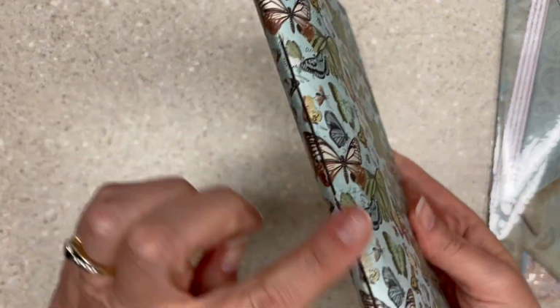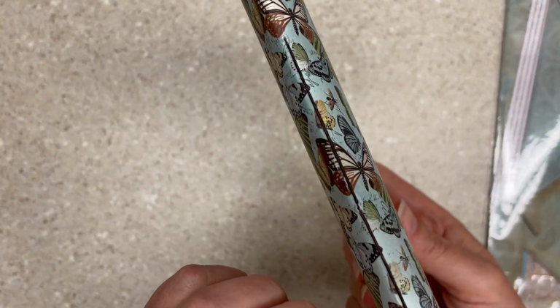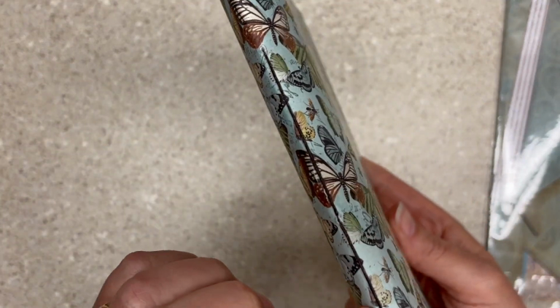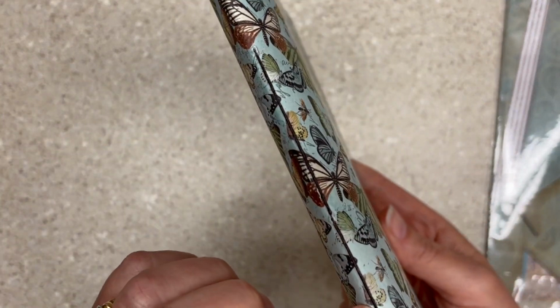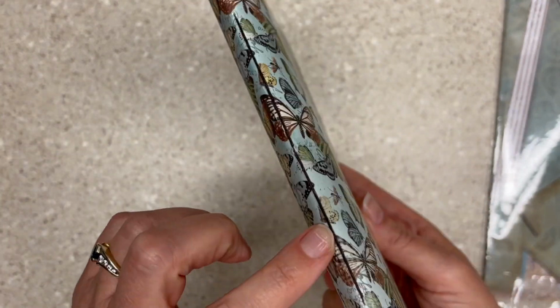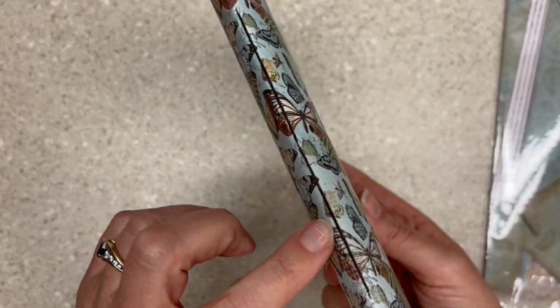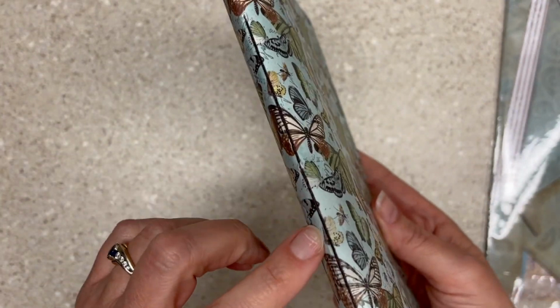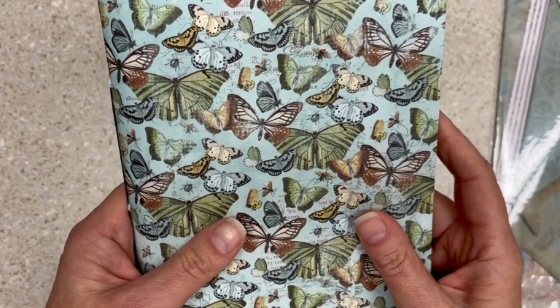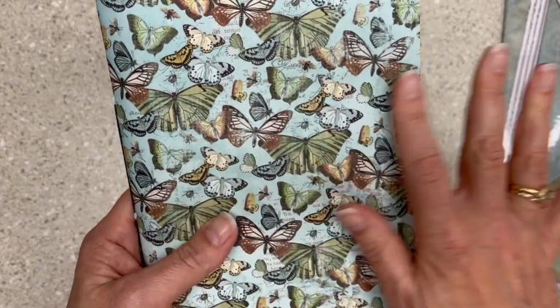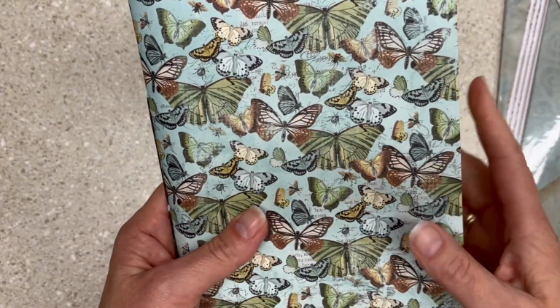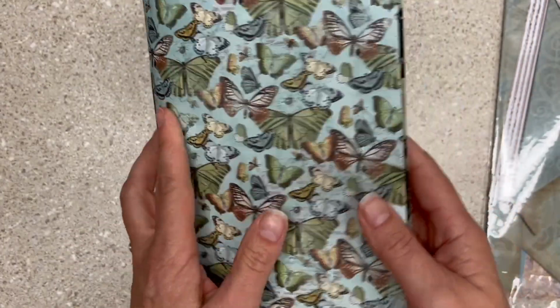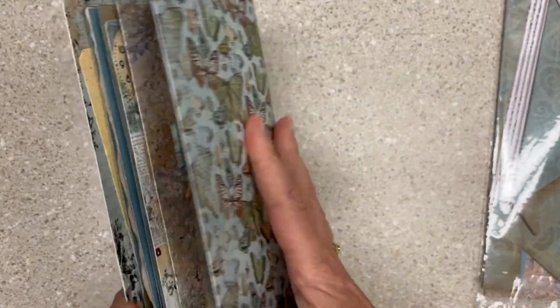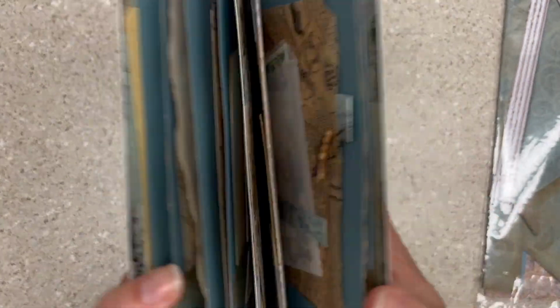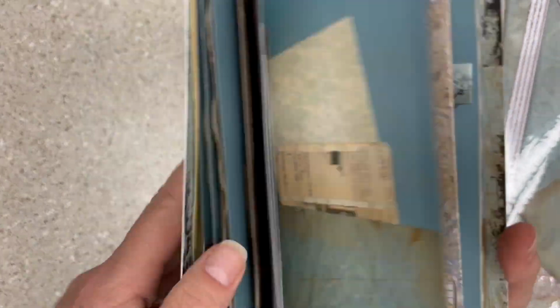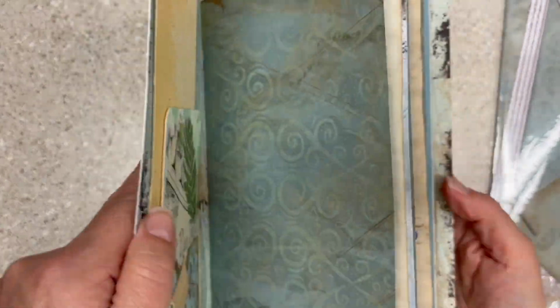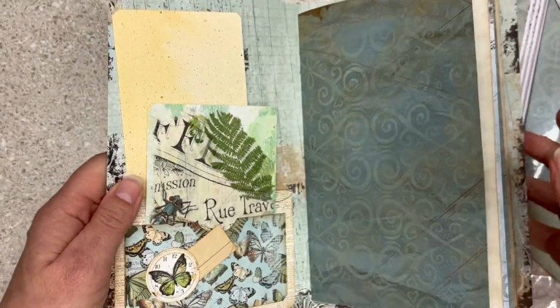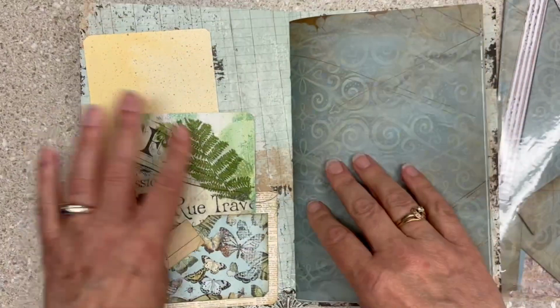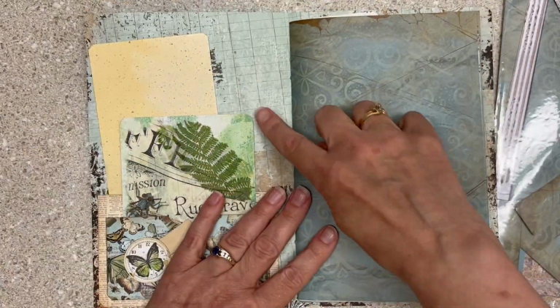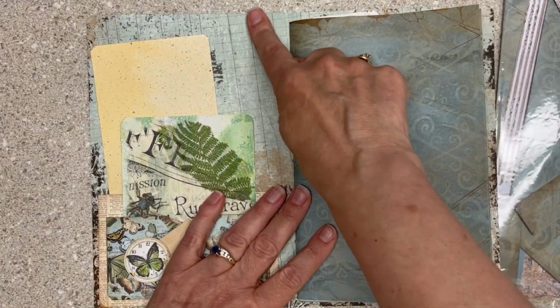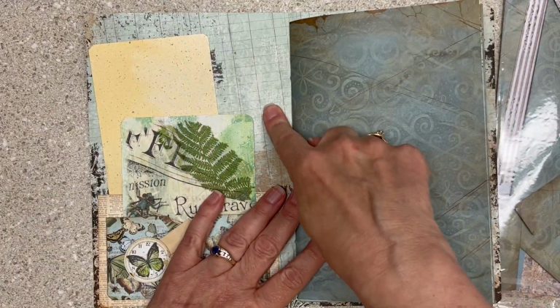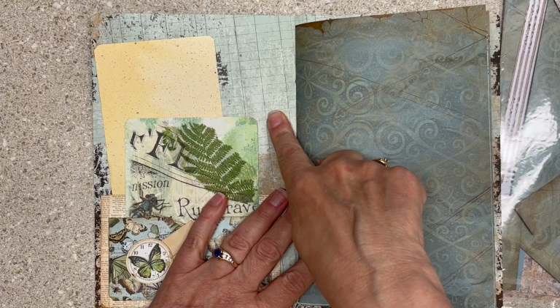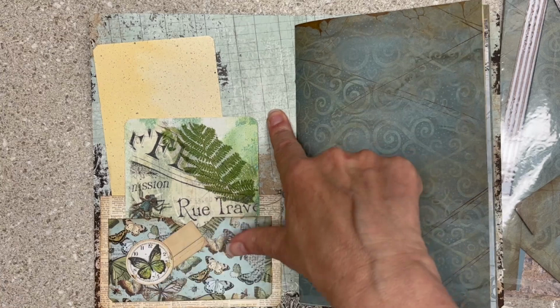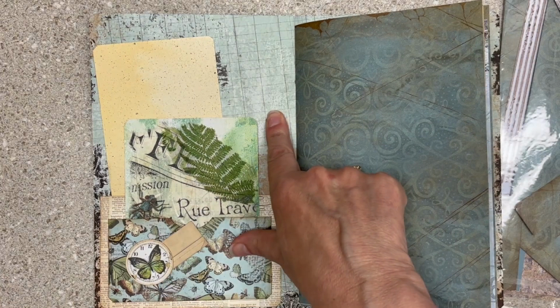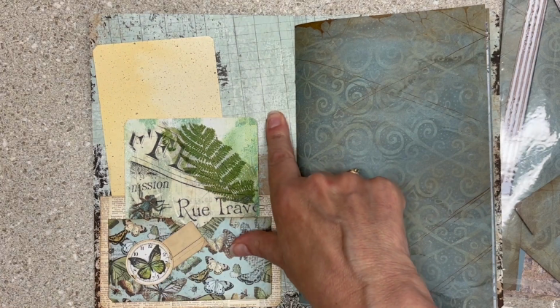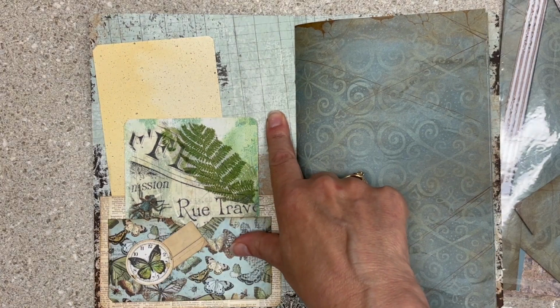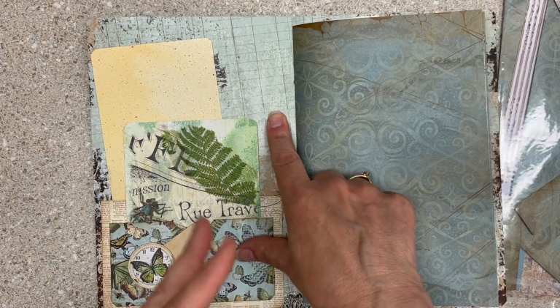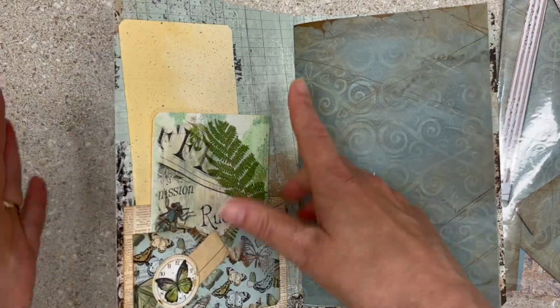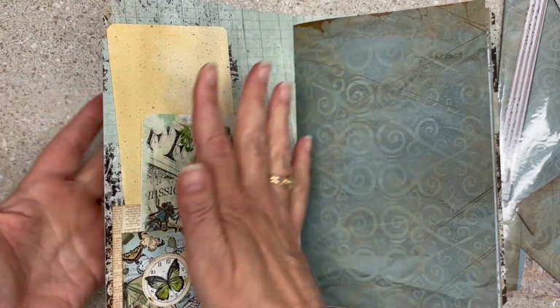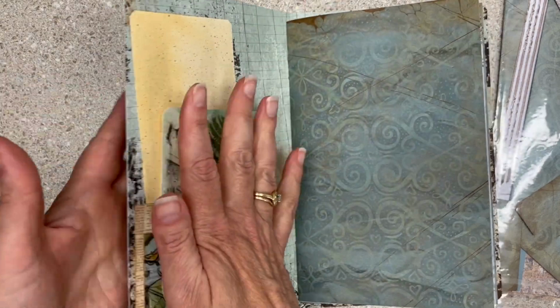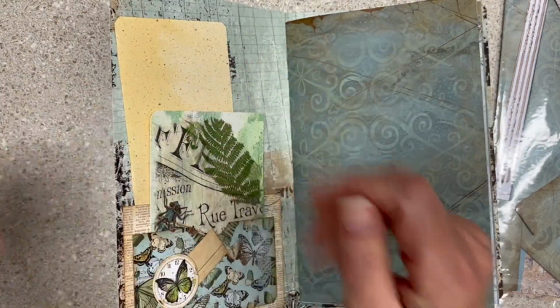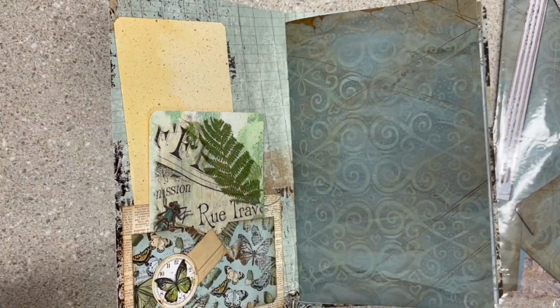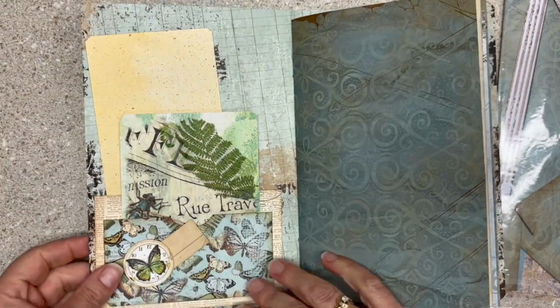I sewed it with brown wax linen thread — it just ties in perfectly. And this cover, so crazy, so nice. I glued a bow bunny layer inside it, which is also very thick, but the two of them together are amazing.